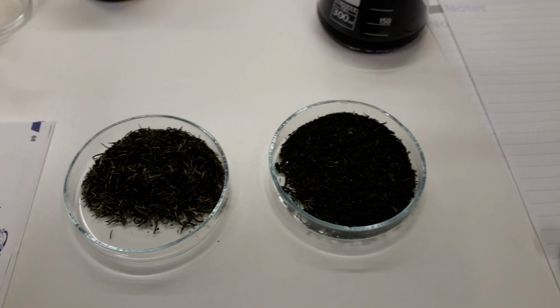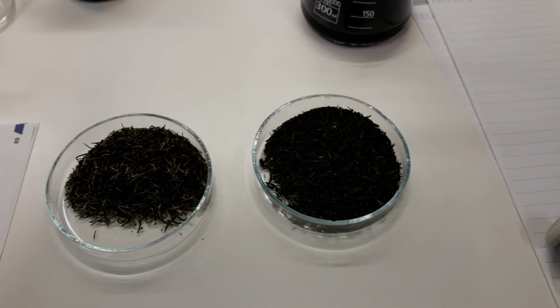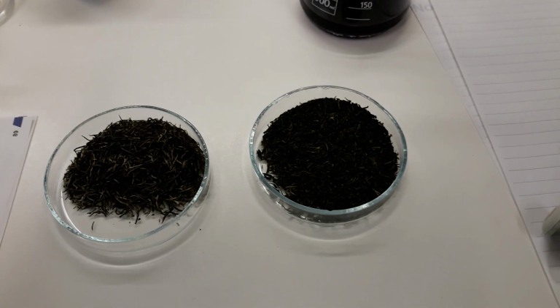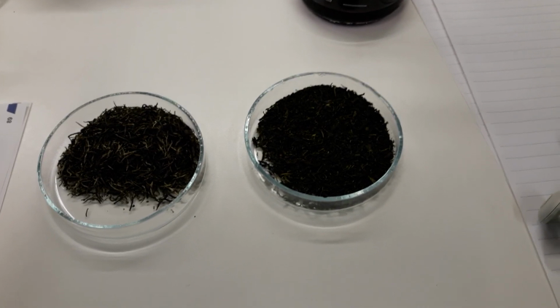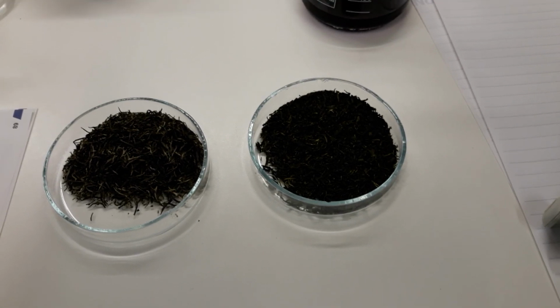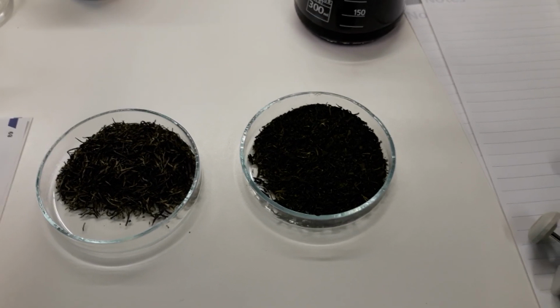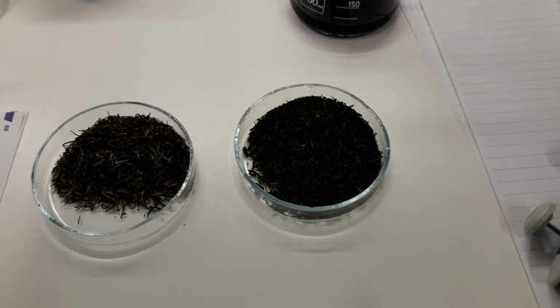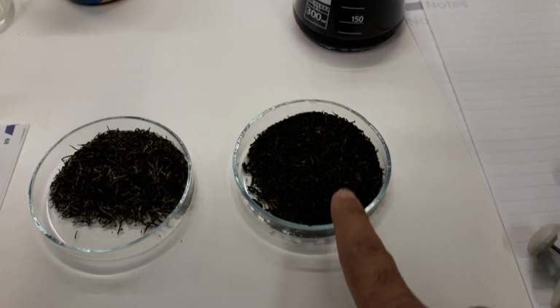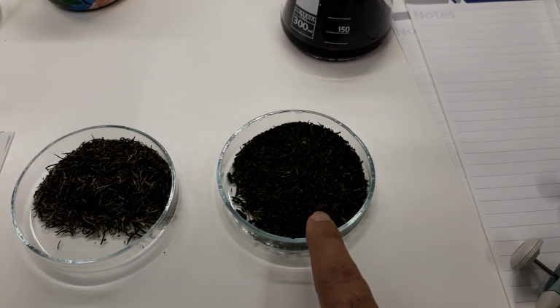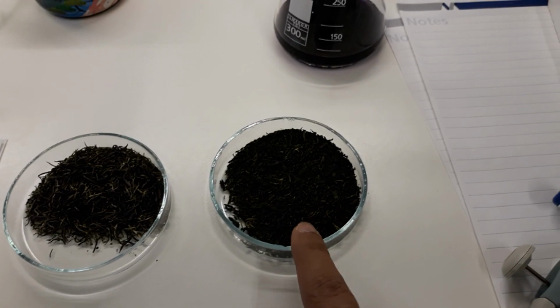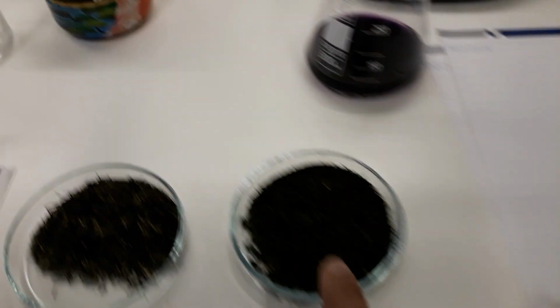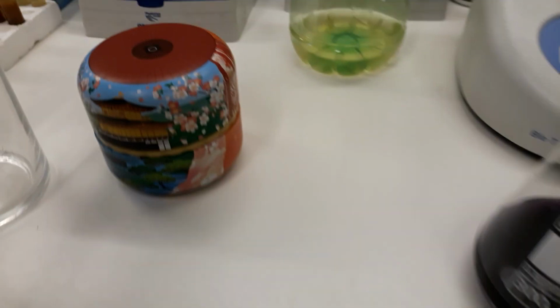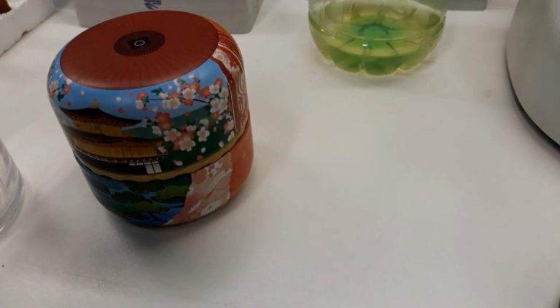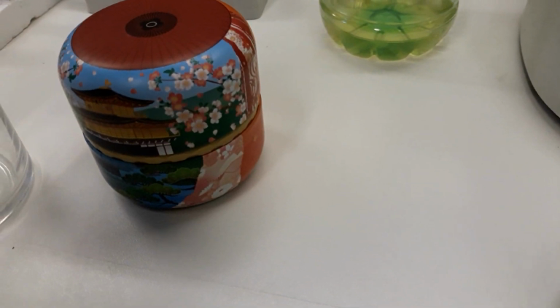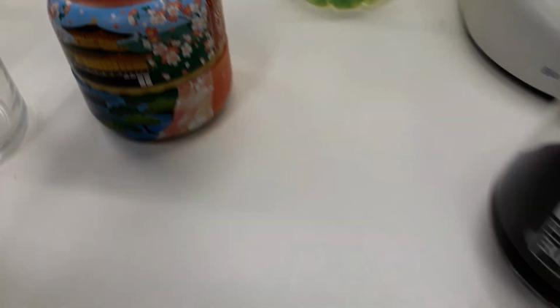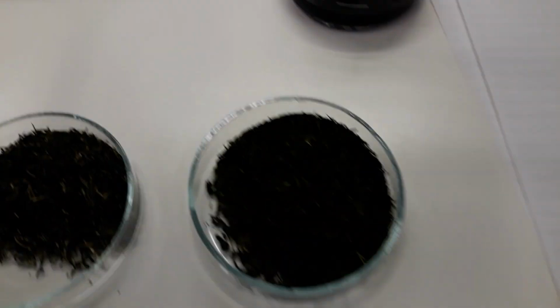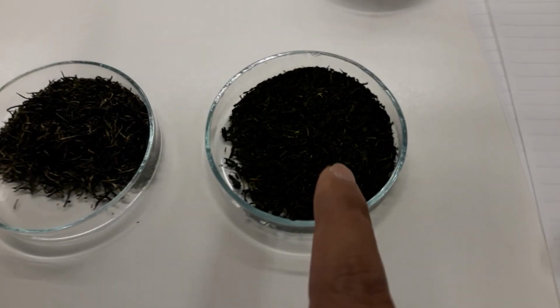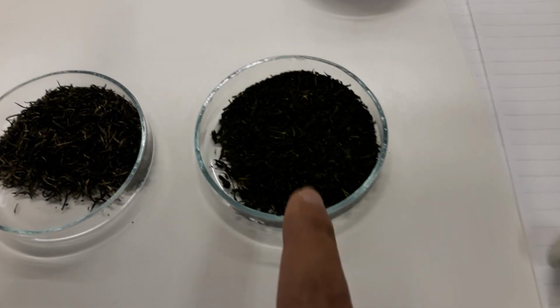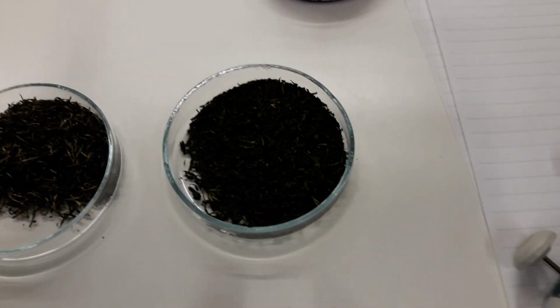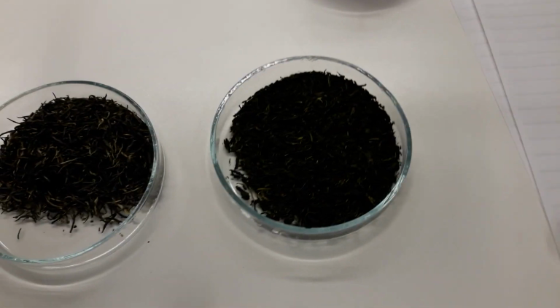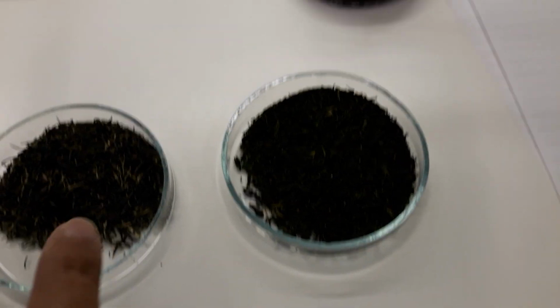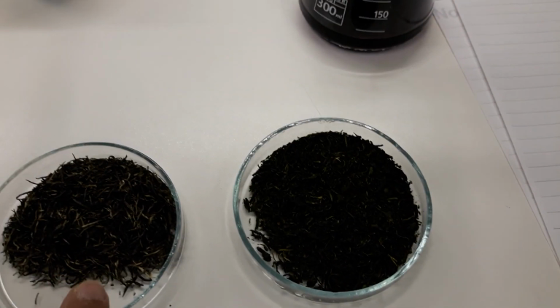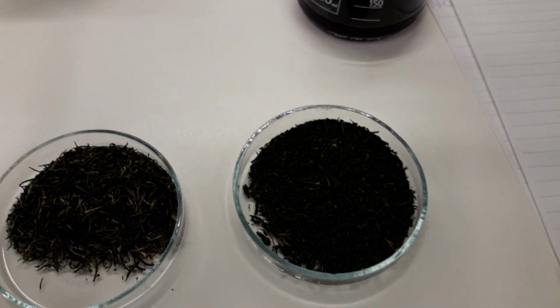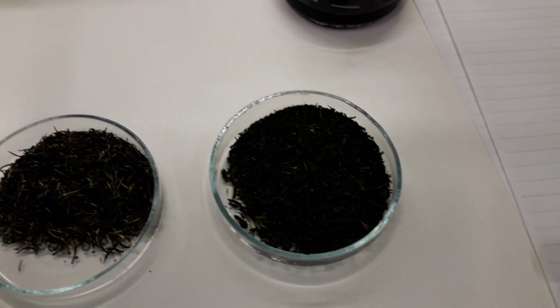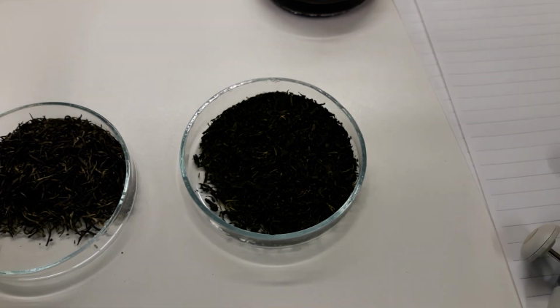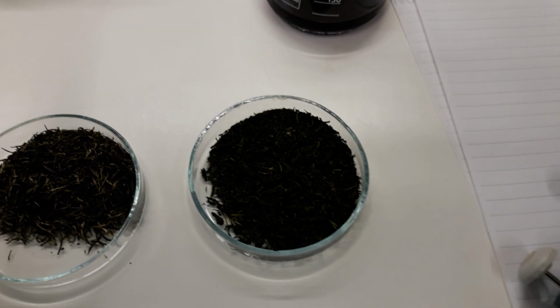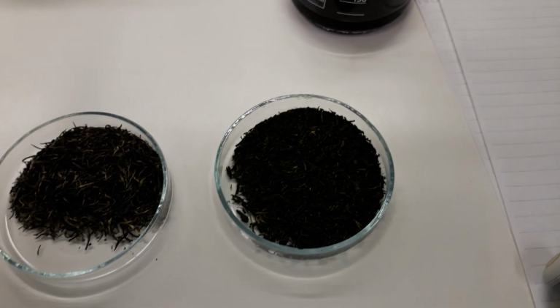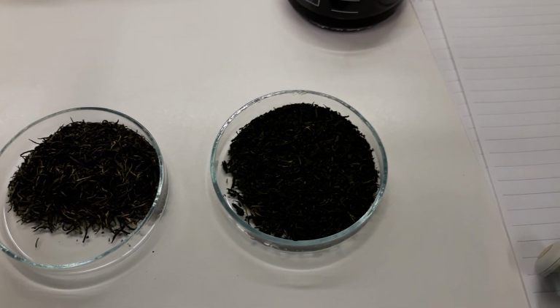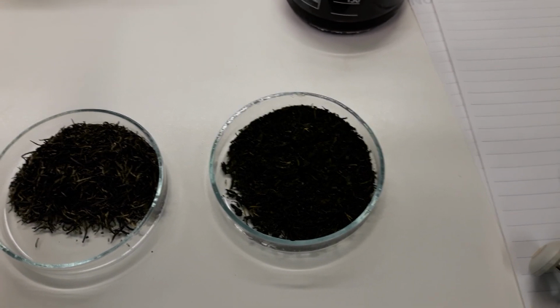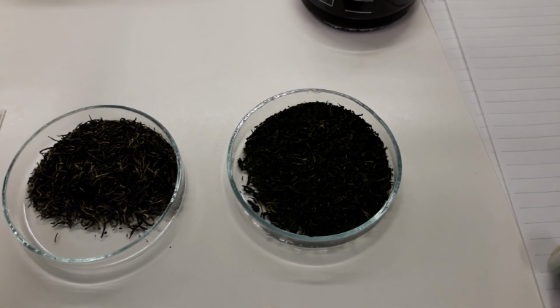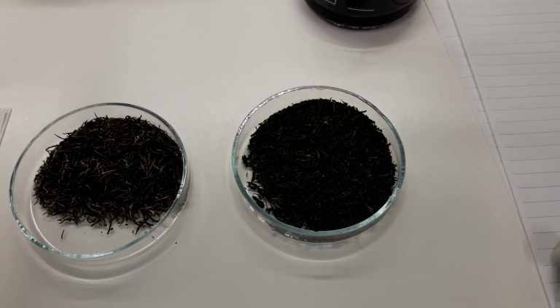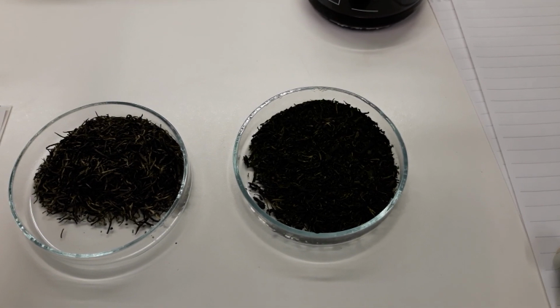So here I have two types of green tea. One of them is a Japanese green tea, as you can see the bottle — I got it when I was in Tokyo — and this one is a Chinese one. Both of them are high quality premium green tea.